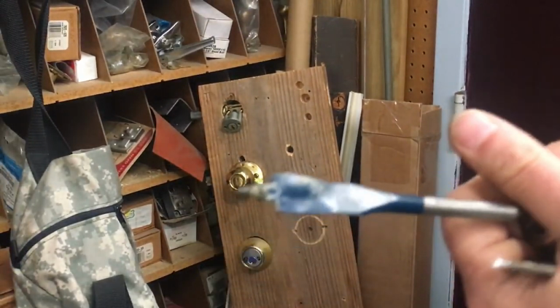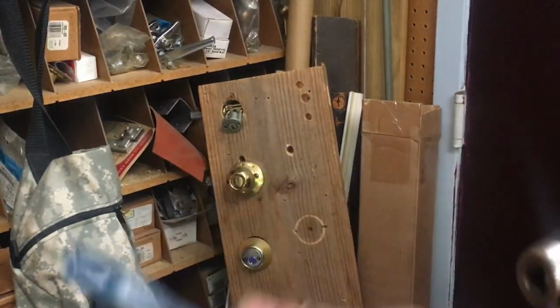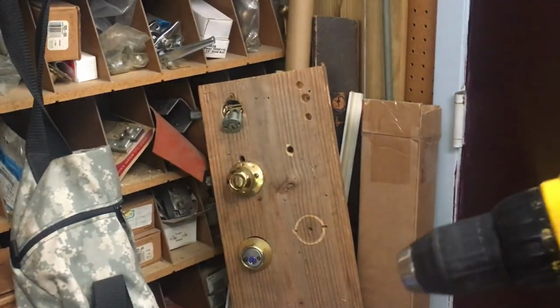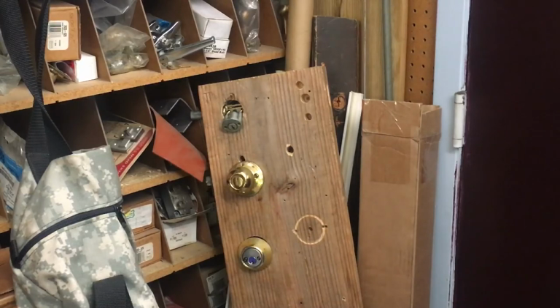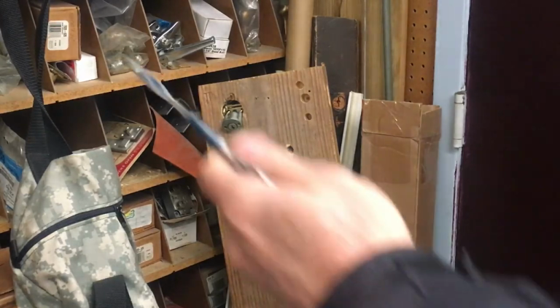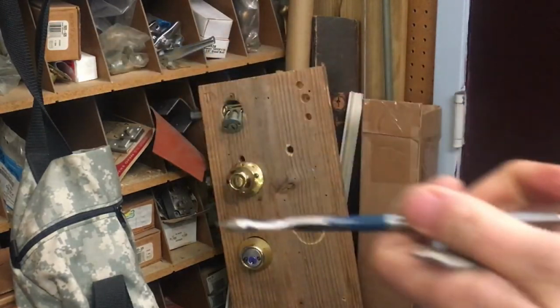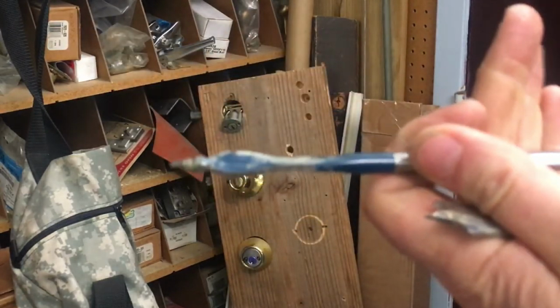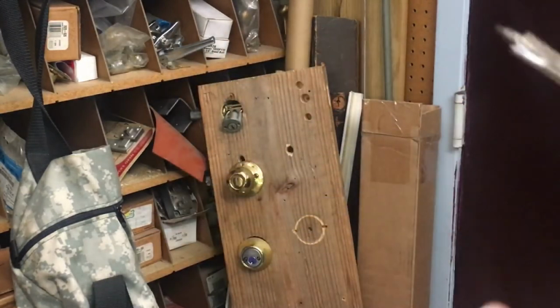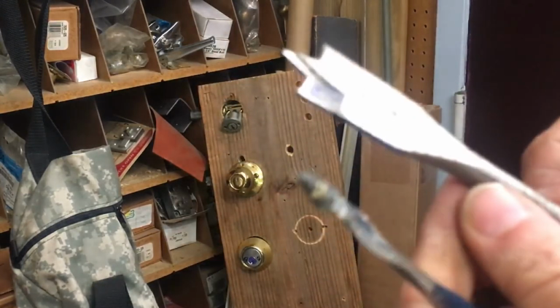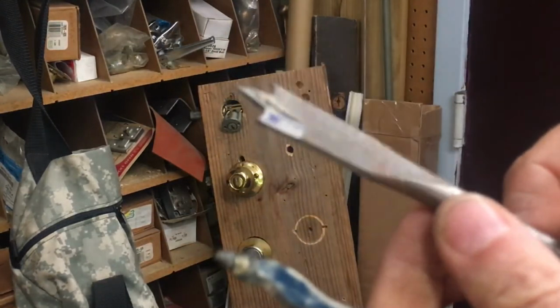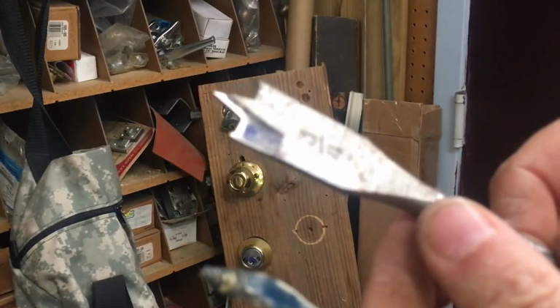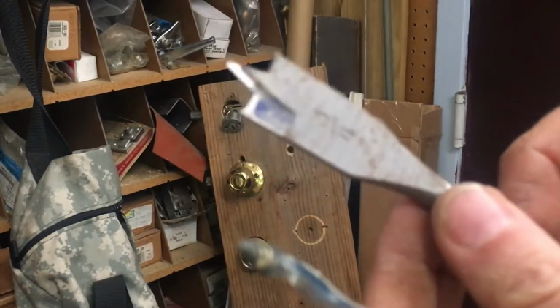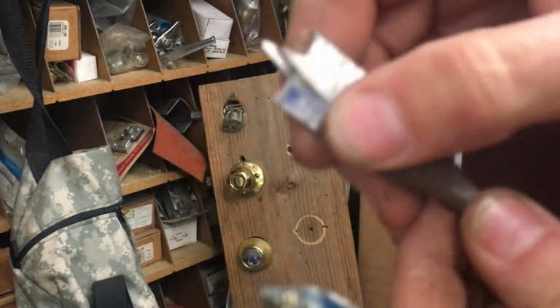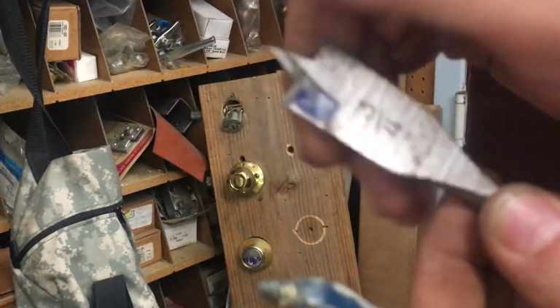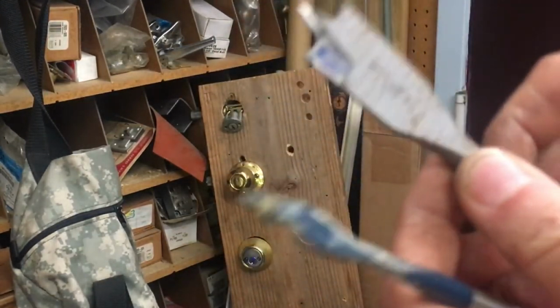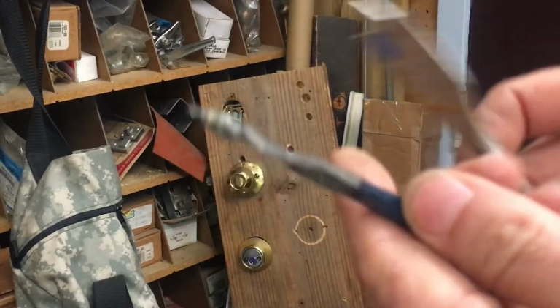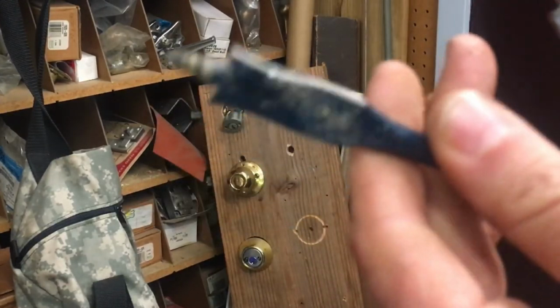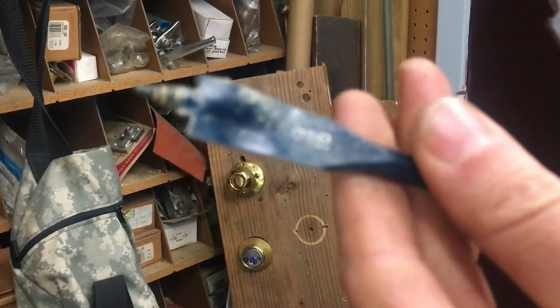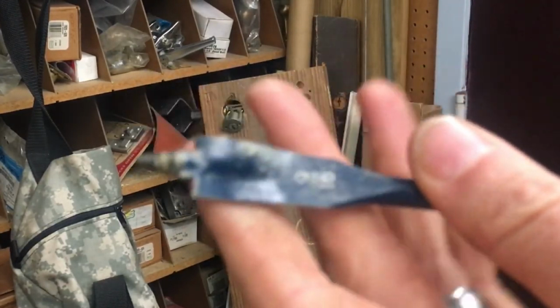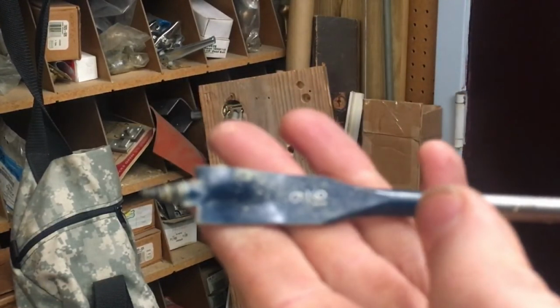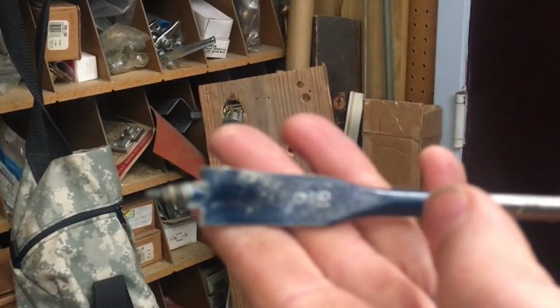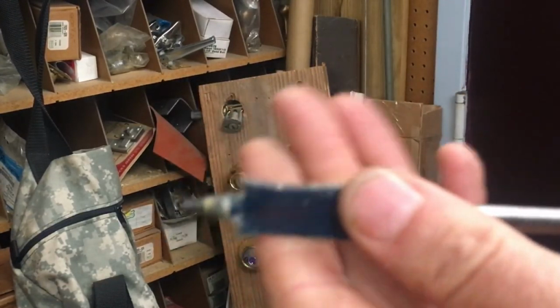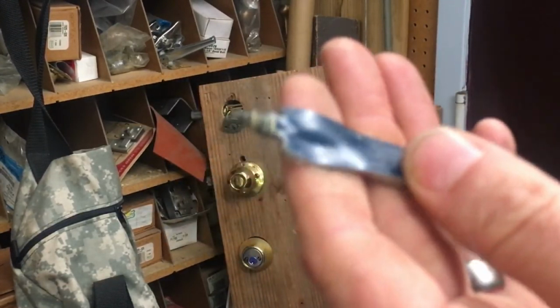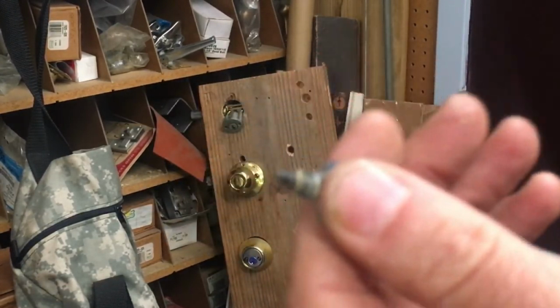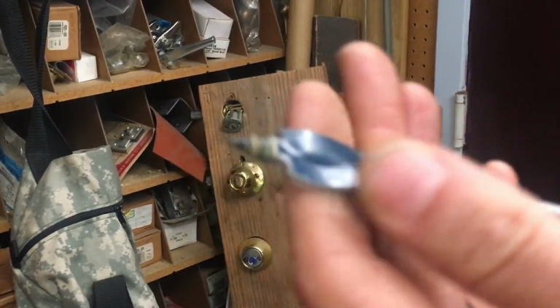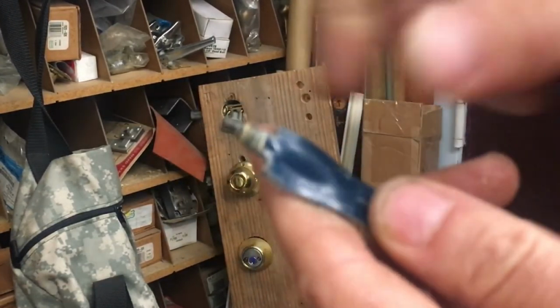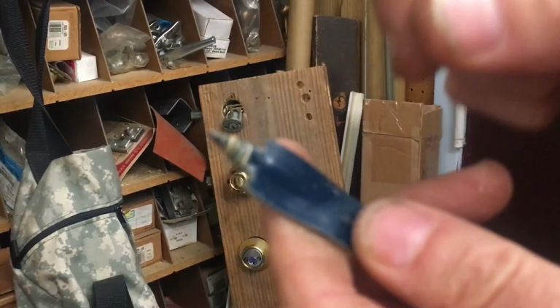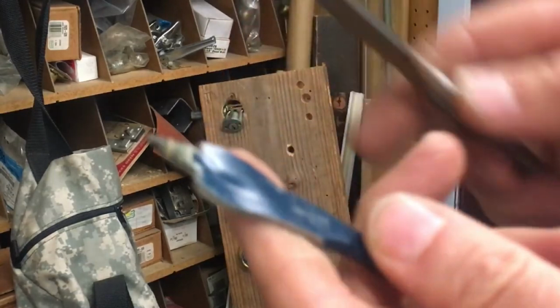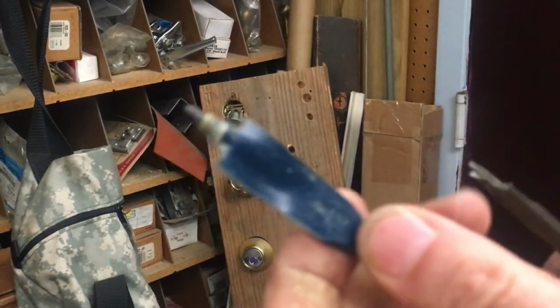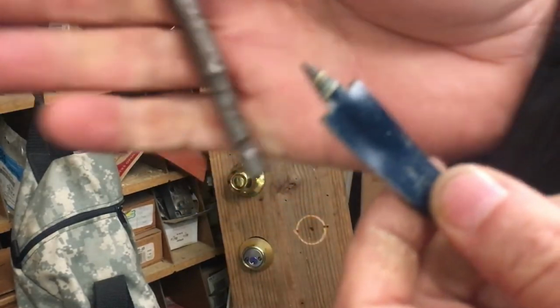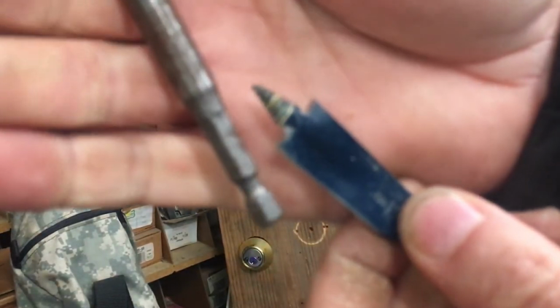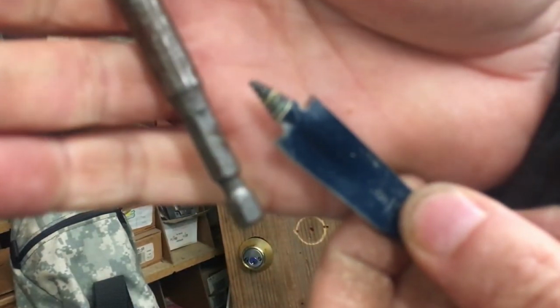I'm not talking about brands — this is an Irwin brand with that little blue area up there, and this other one — I don't know what kind it is. Just don't do it. Just don't get a screw-tip spade bit.